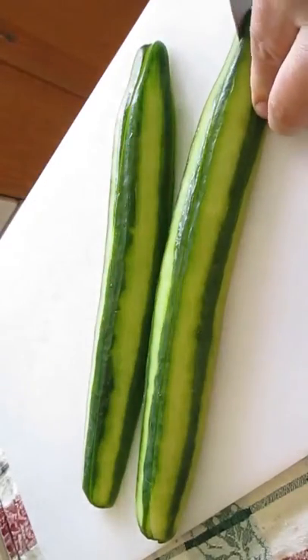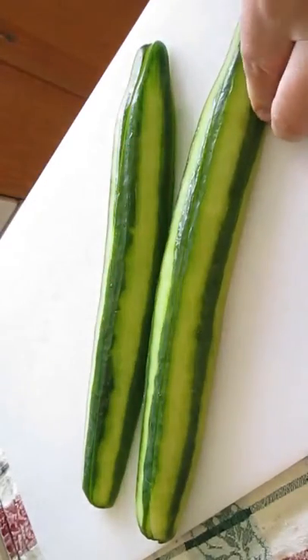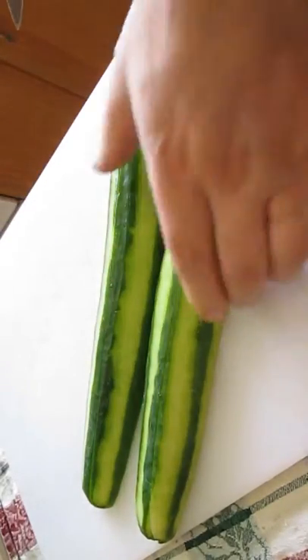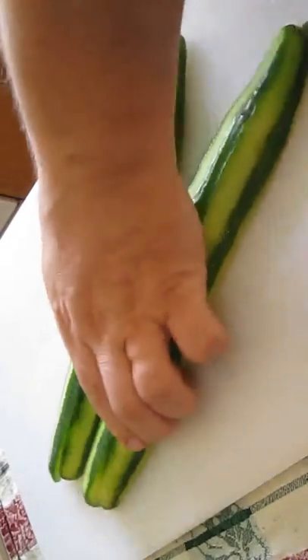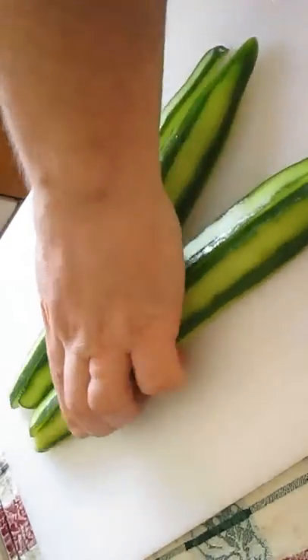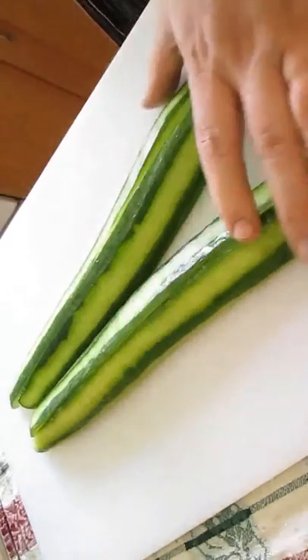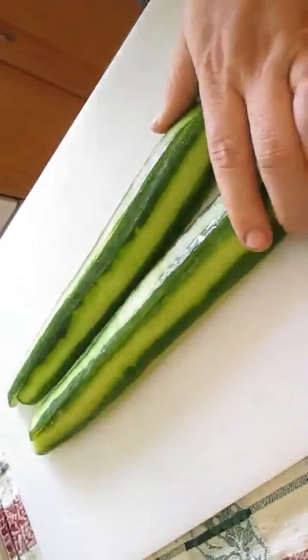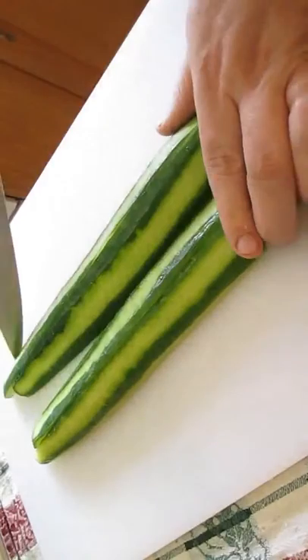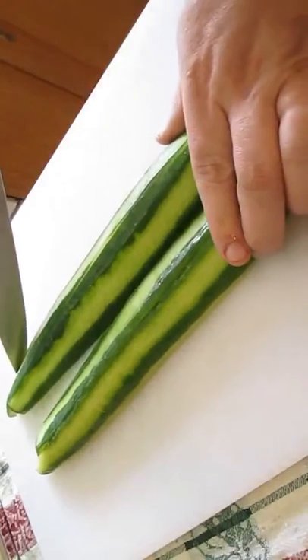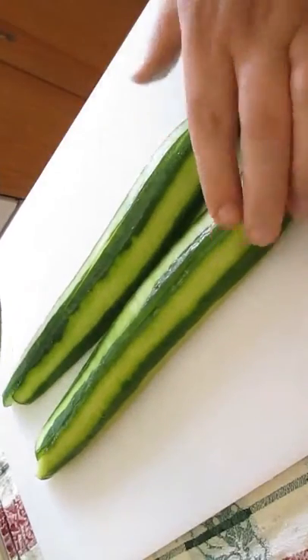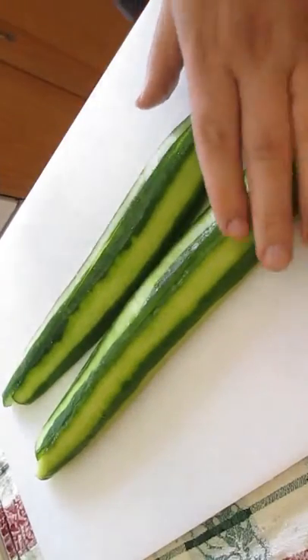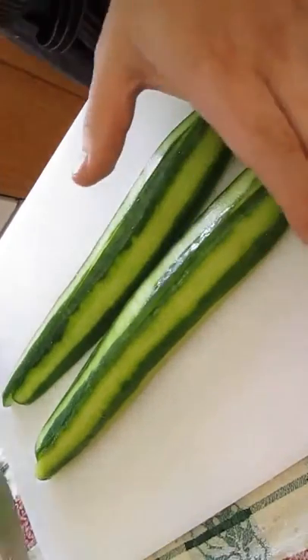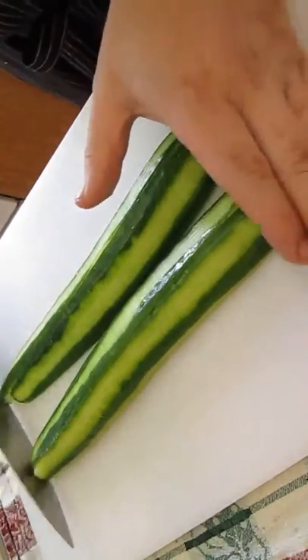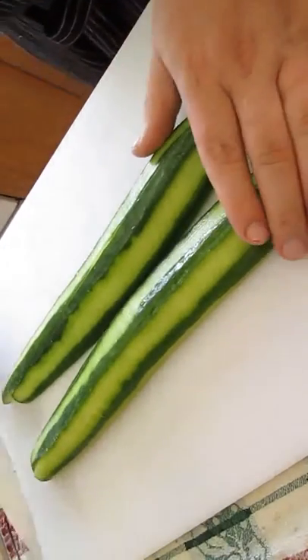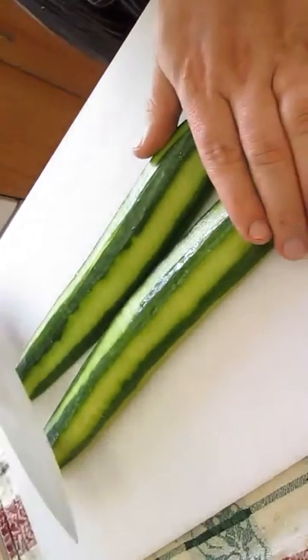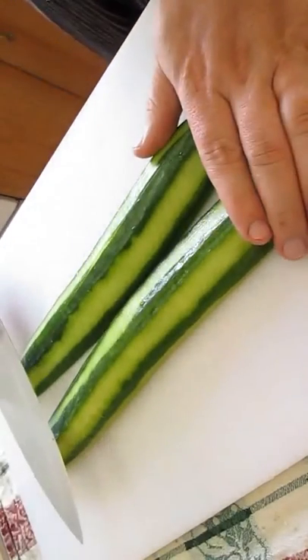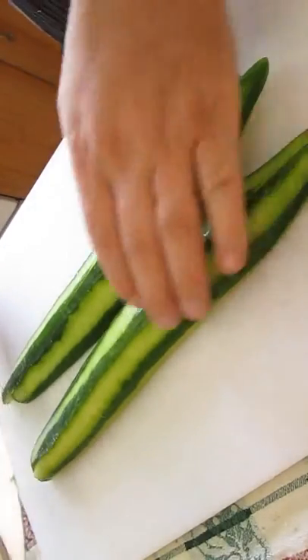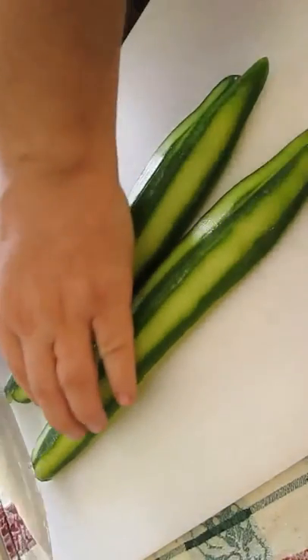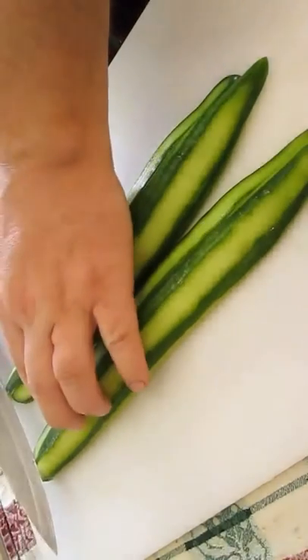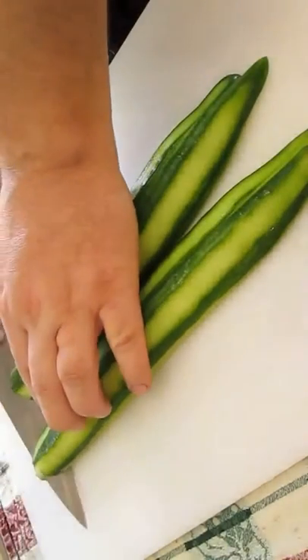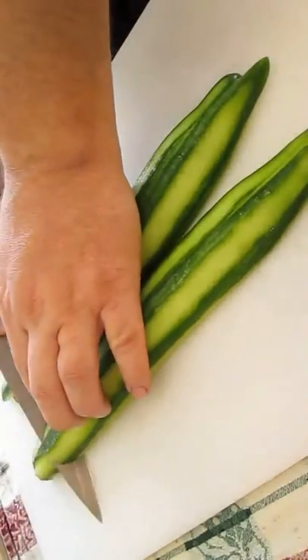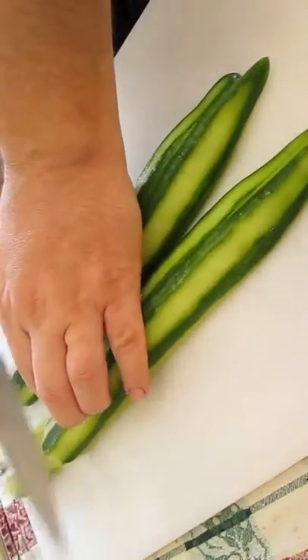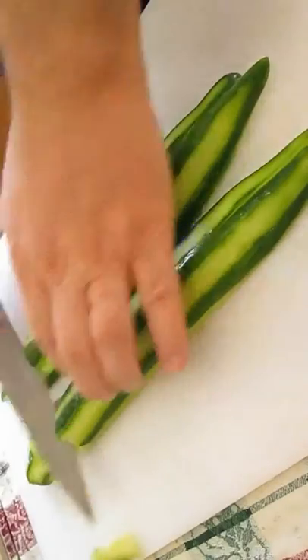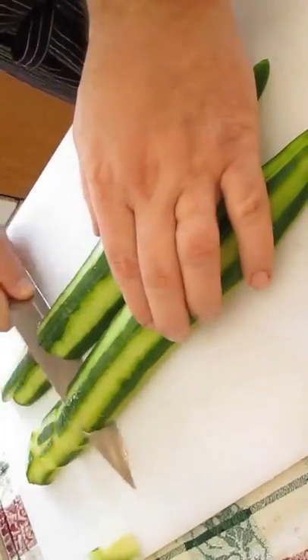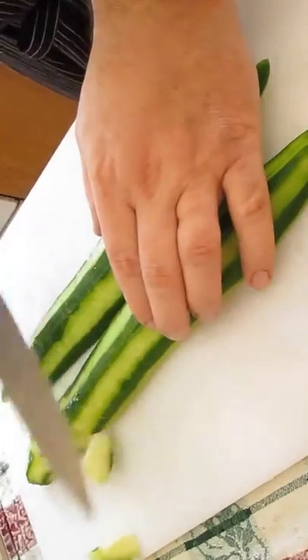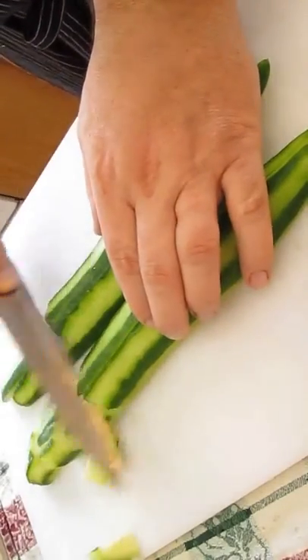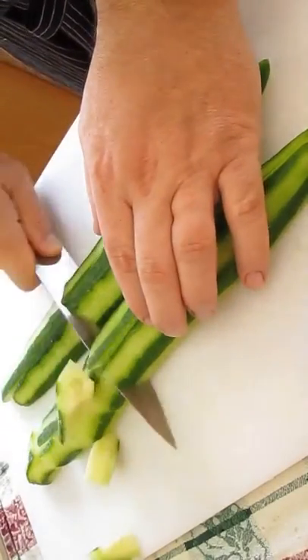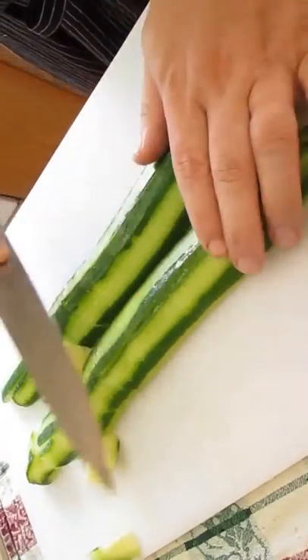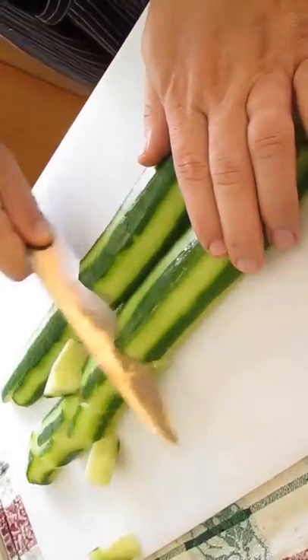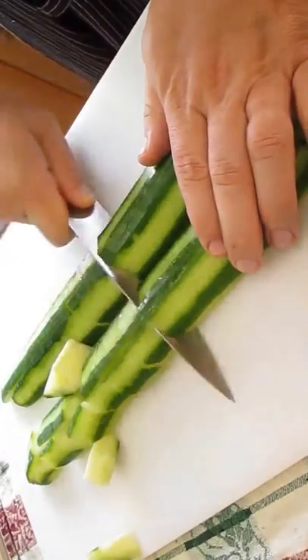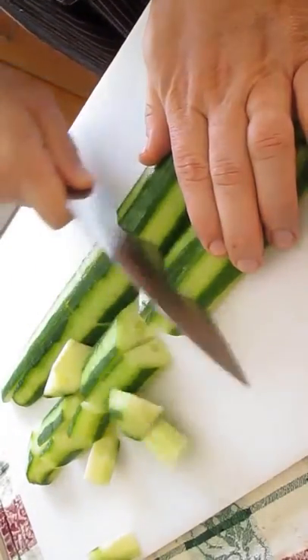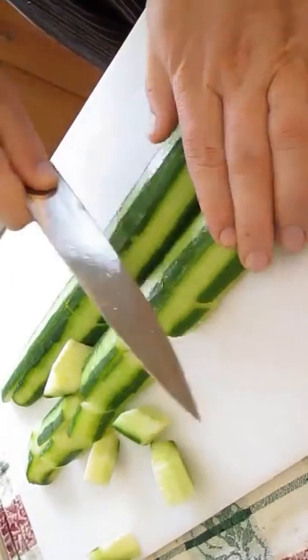Just like so. Turn it here, and then we're going to turn the blade on a 45 so you cut at an angle. Chop it up into nice bite-sized congruent slices.